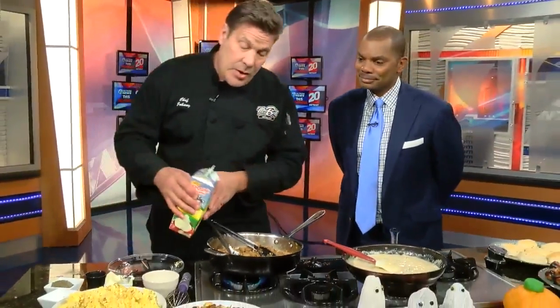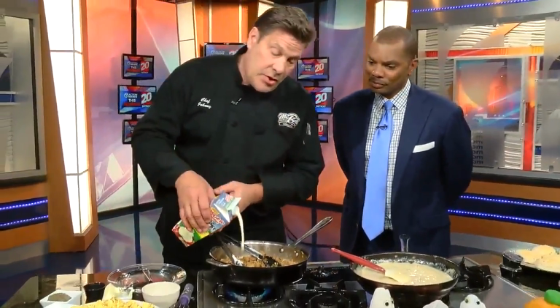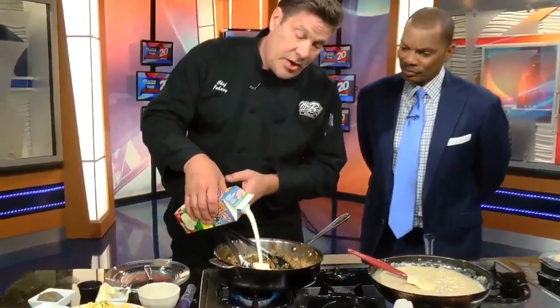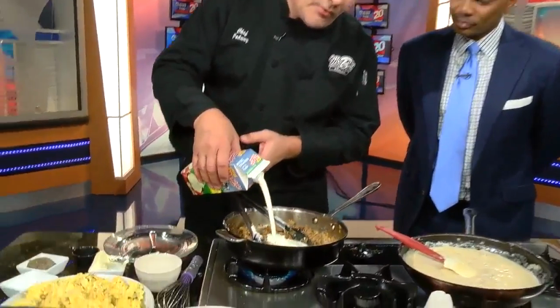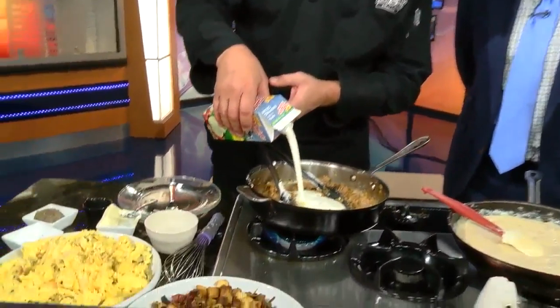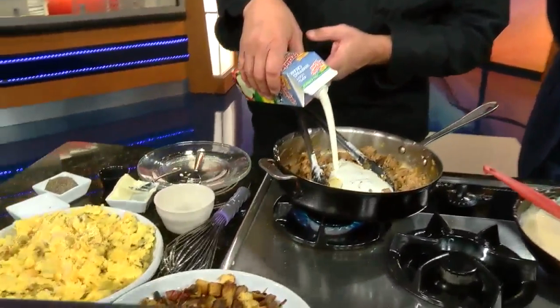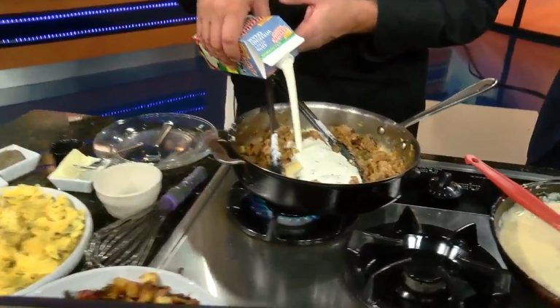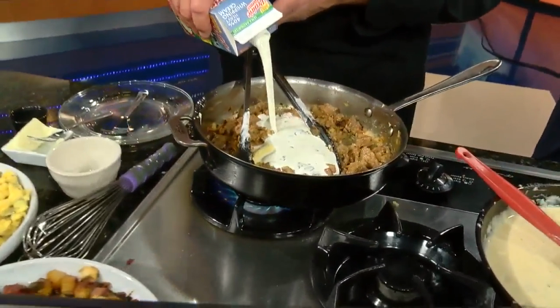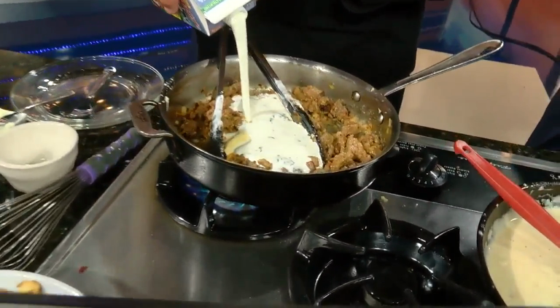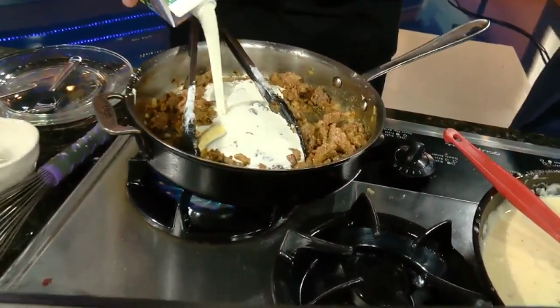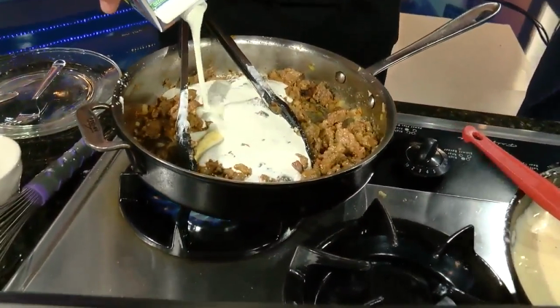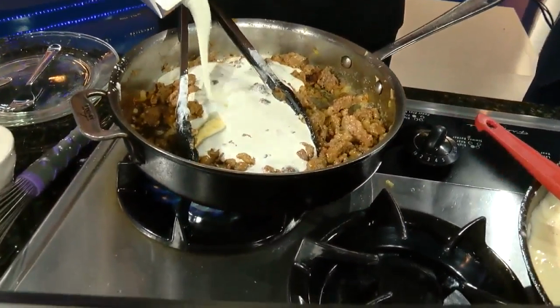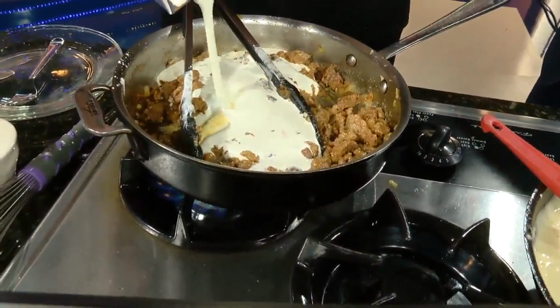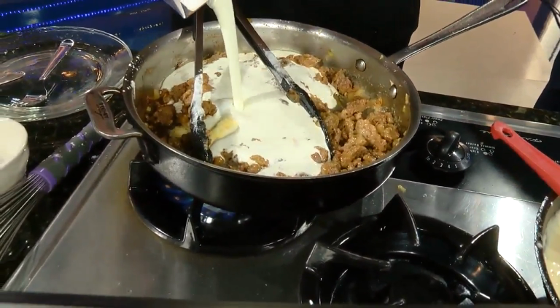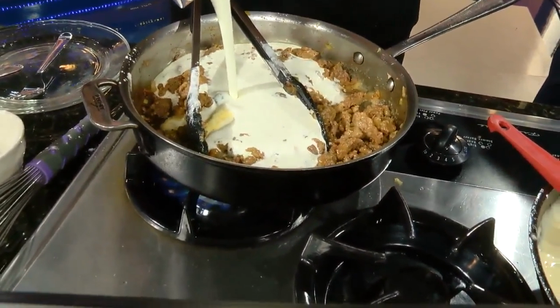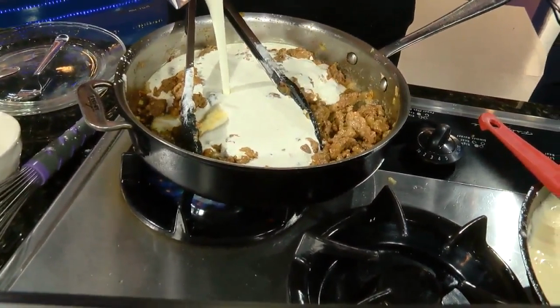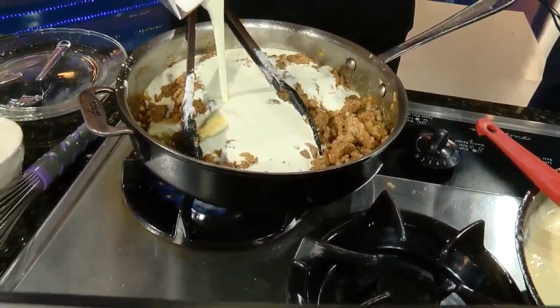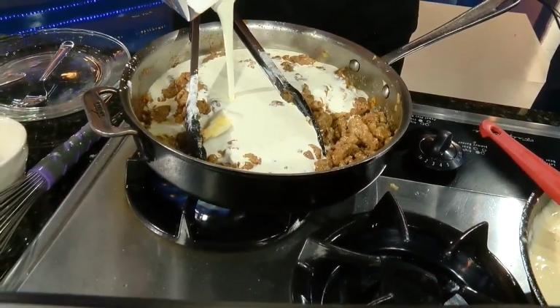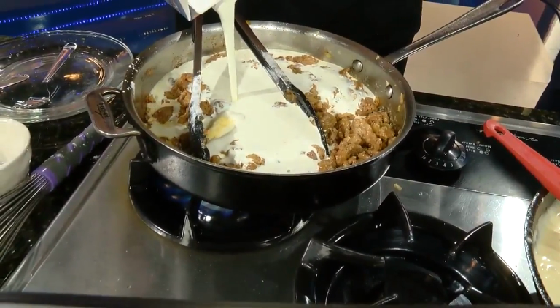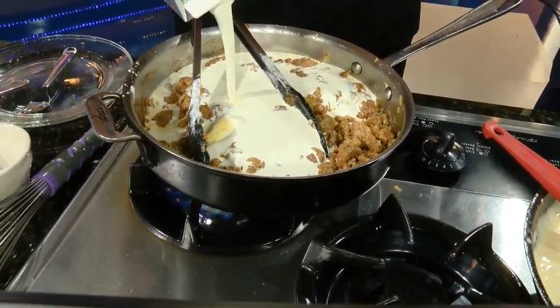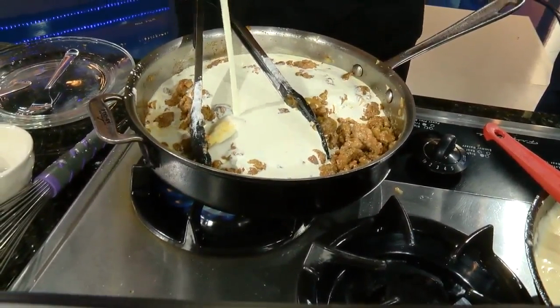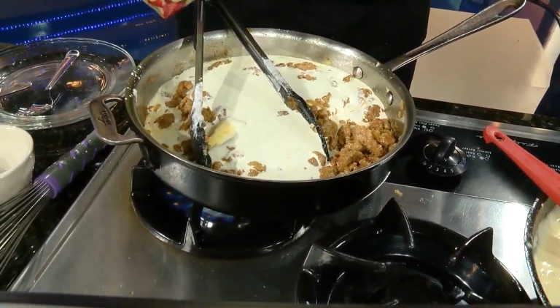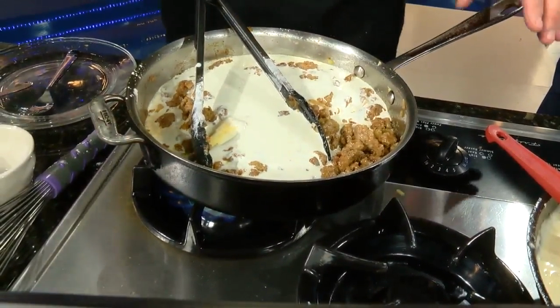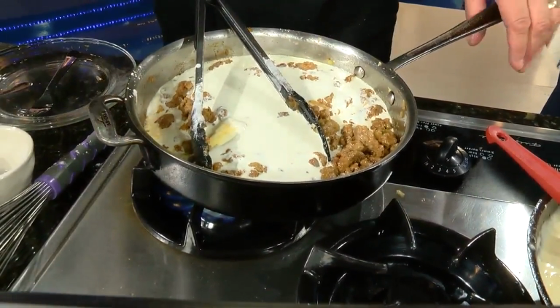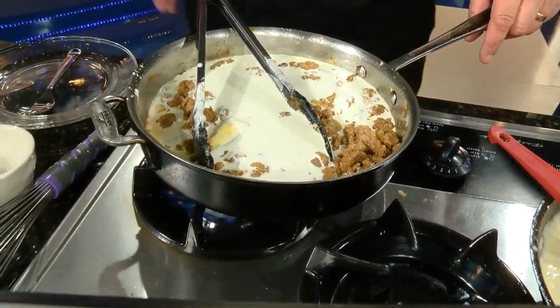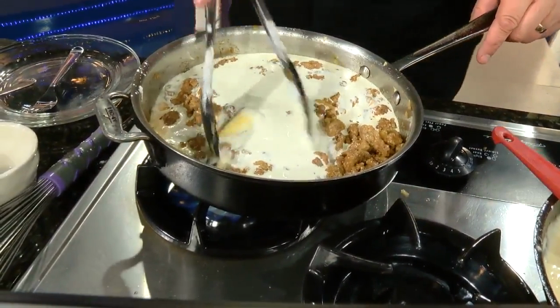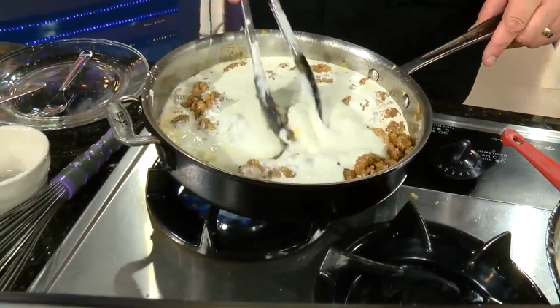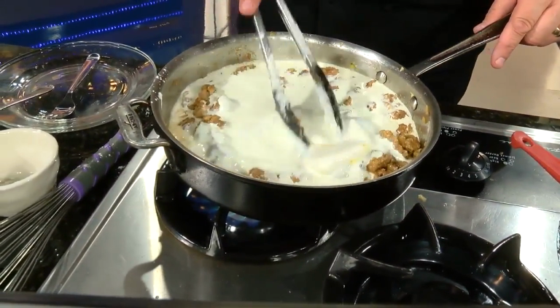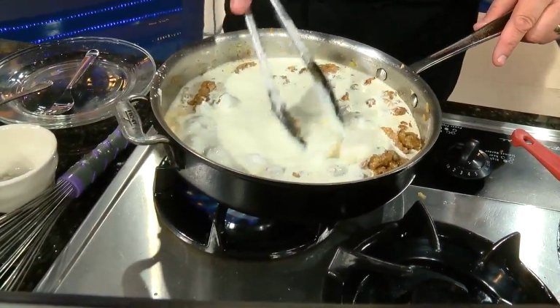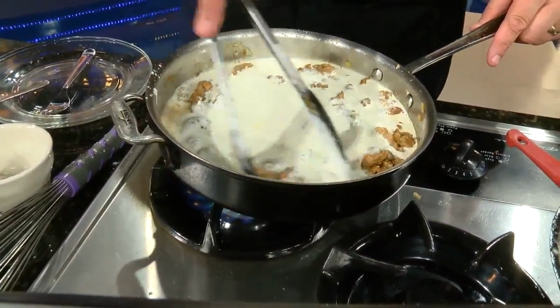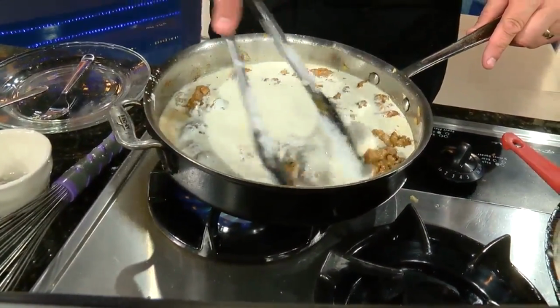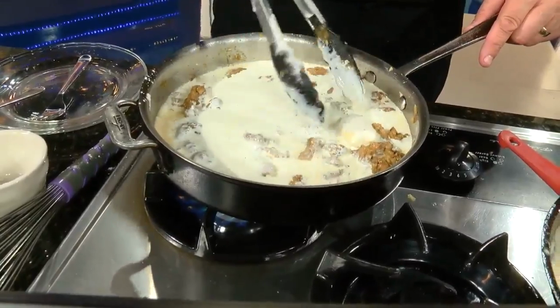And then you're going to add milk — in this case, we want a nice thick sauce, so I'm actually using heavy cream. You can use half and half, you can use milk. Cream's a little more expensive than milk.